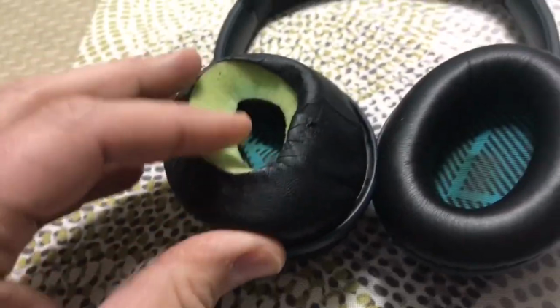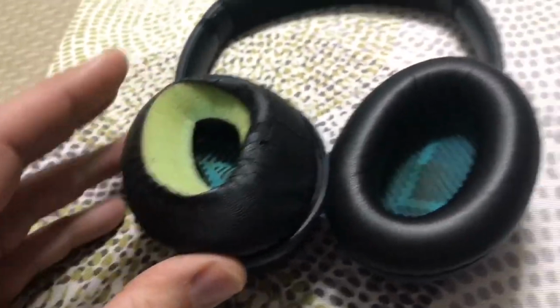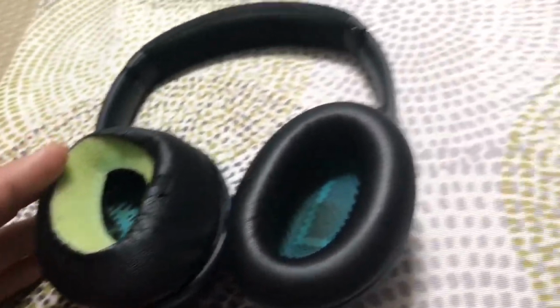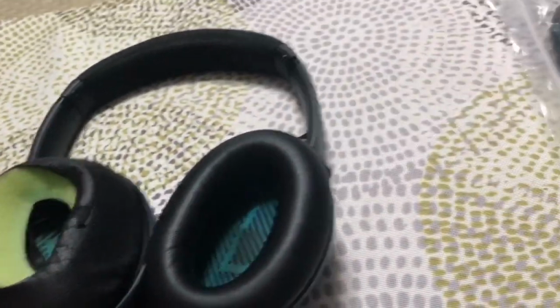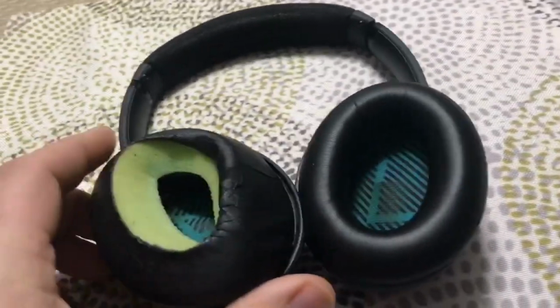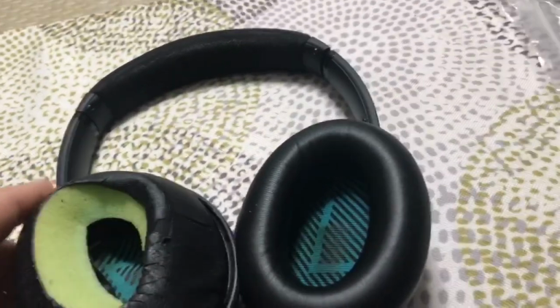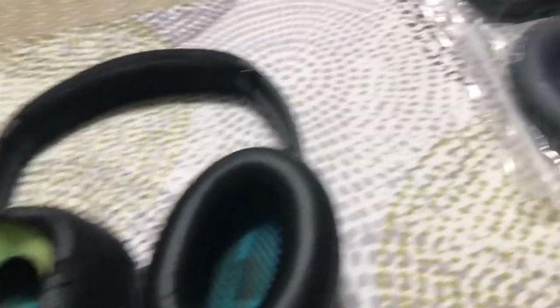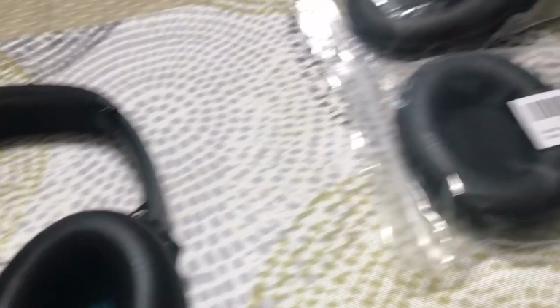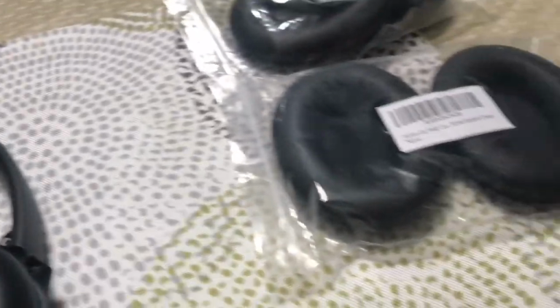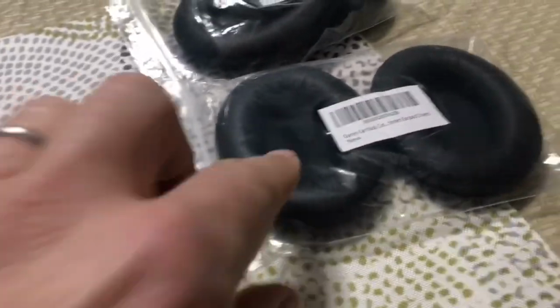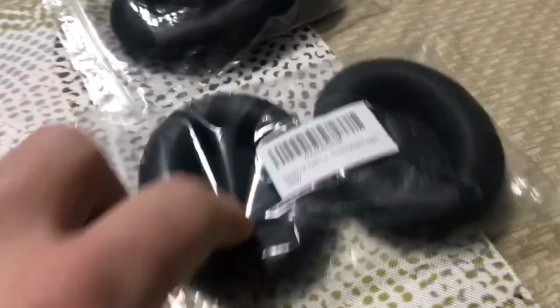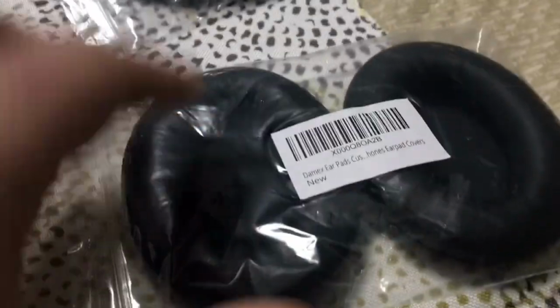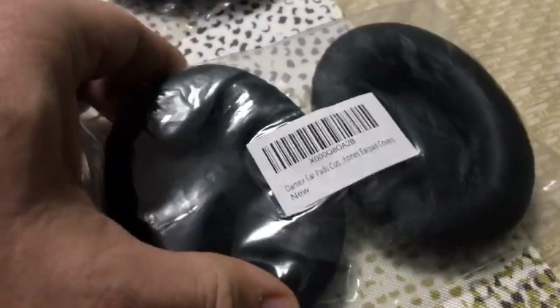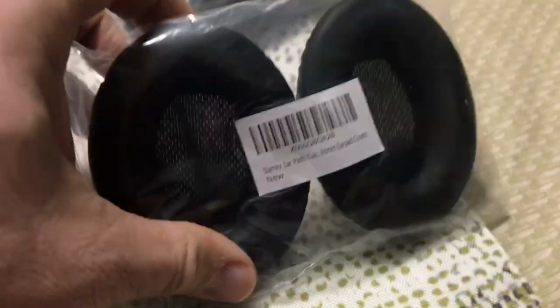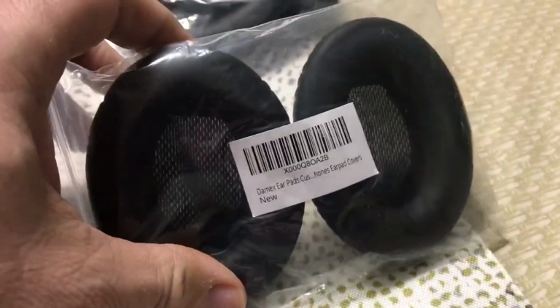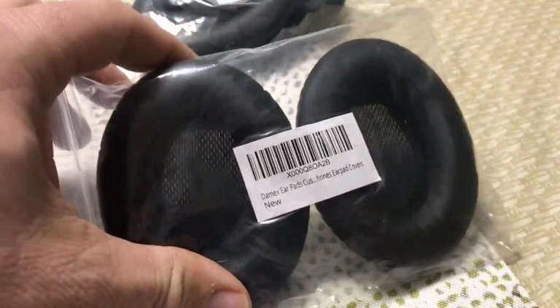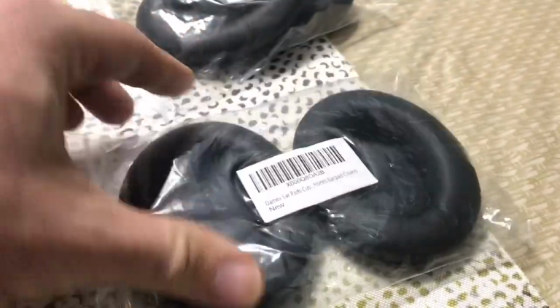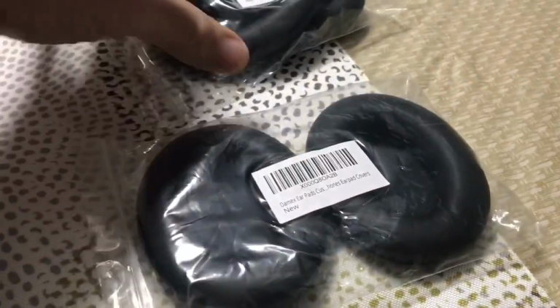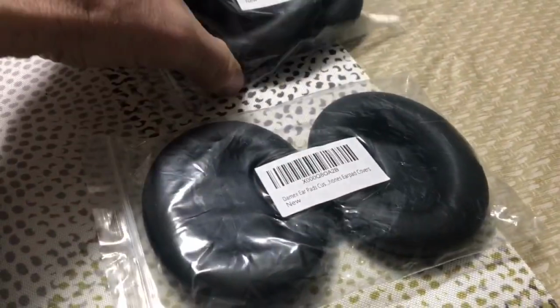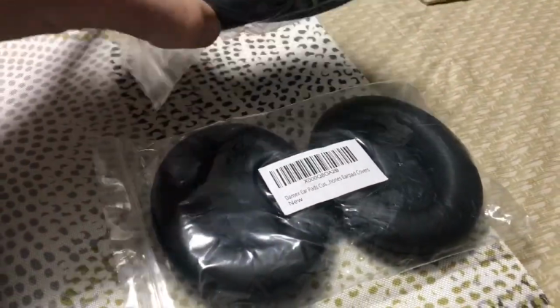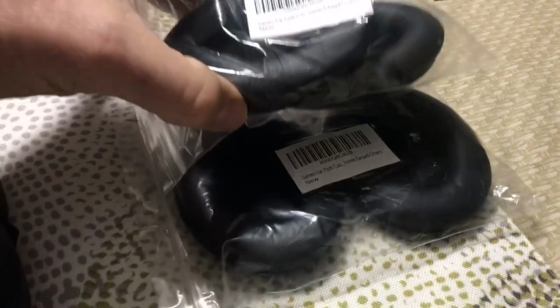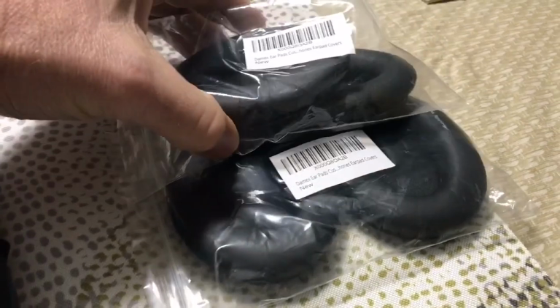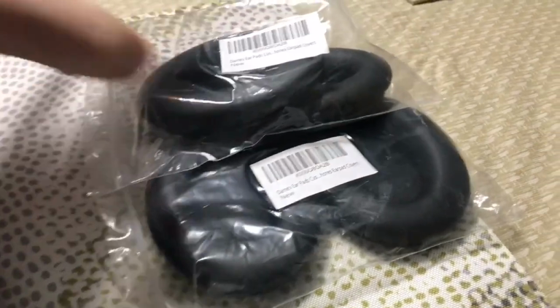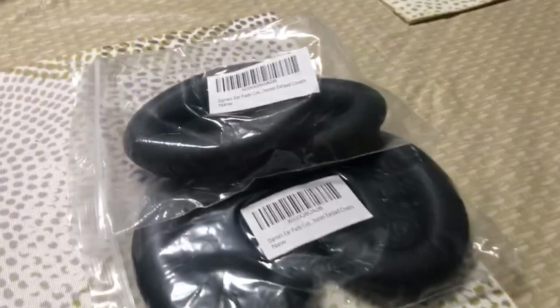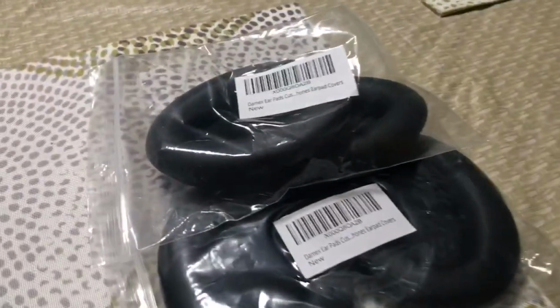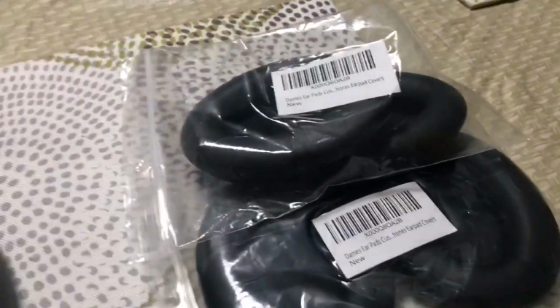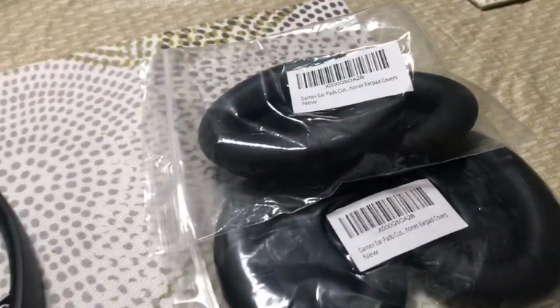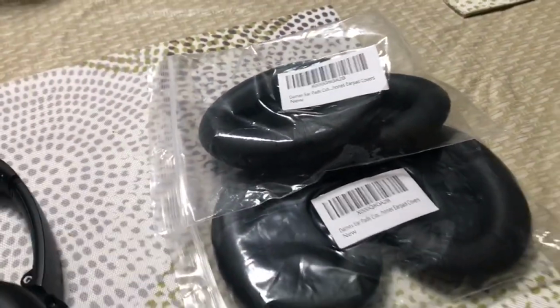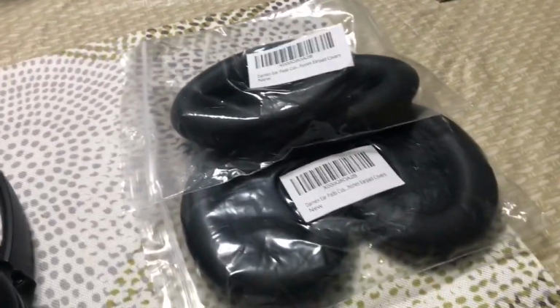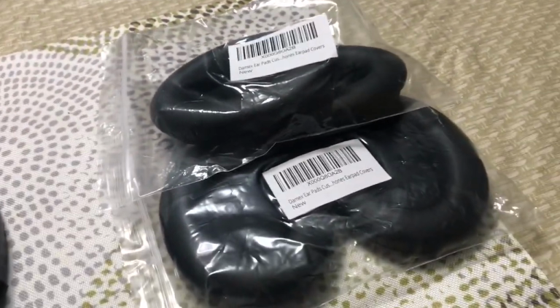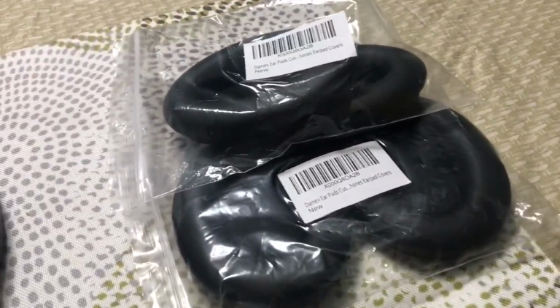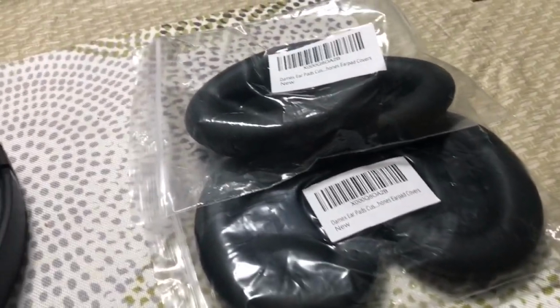Here's a quick fix that will hopefully help you guys out. You can get a set of these things for like 10 bucks — sometimes you can get two sets for 10 bucks depending on who's selling them on the internet.